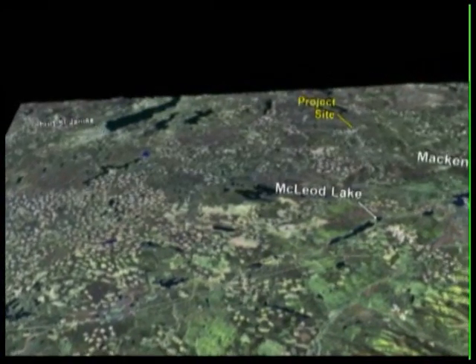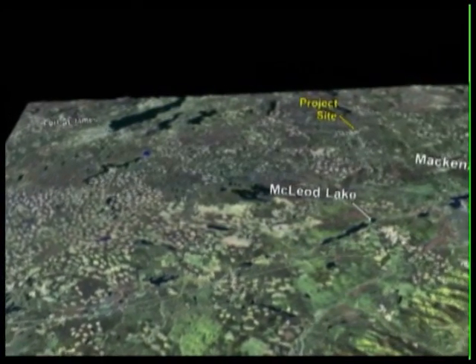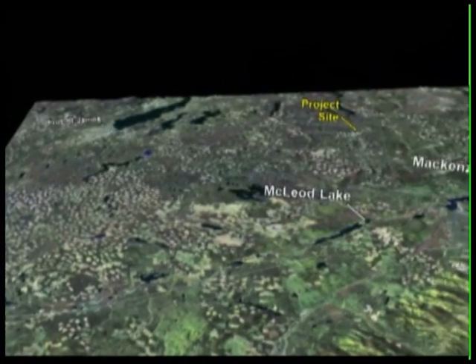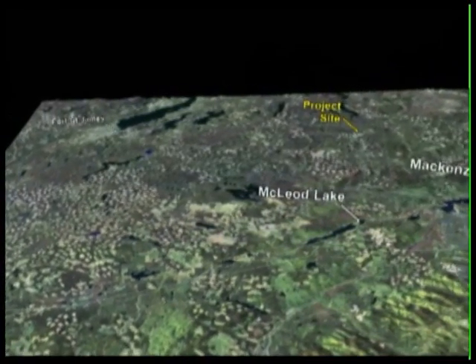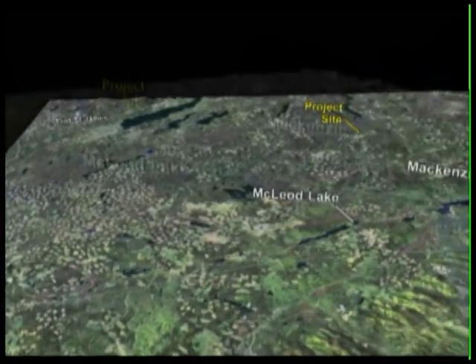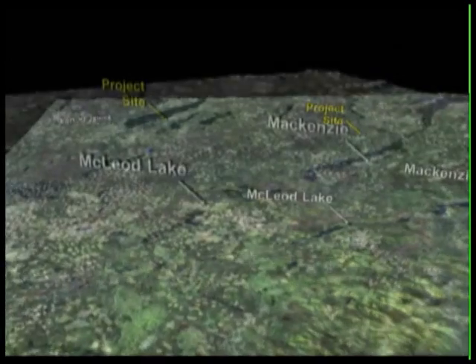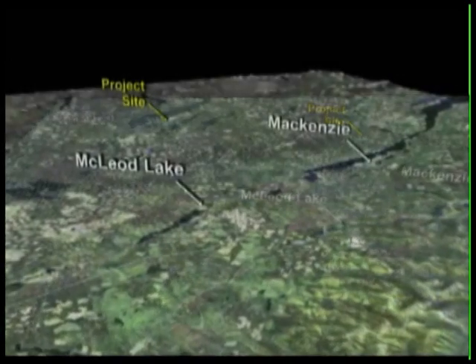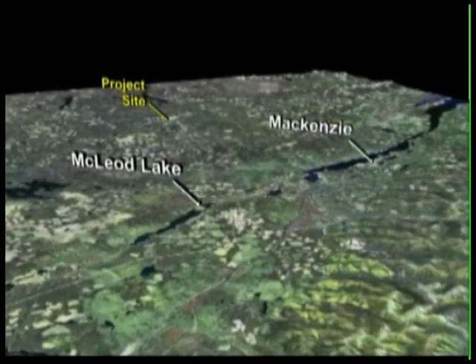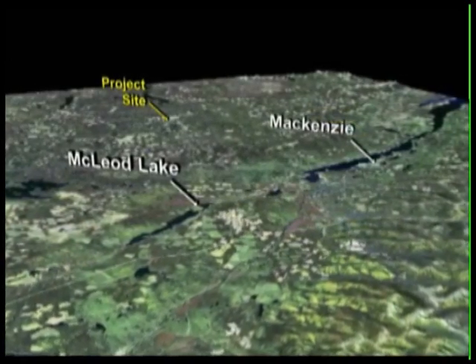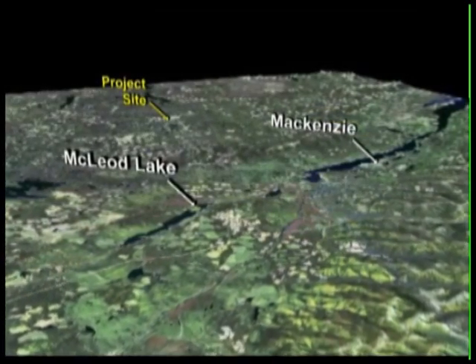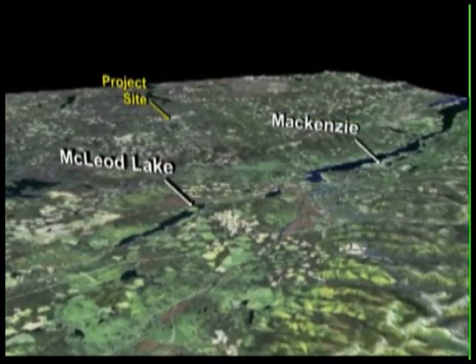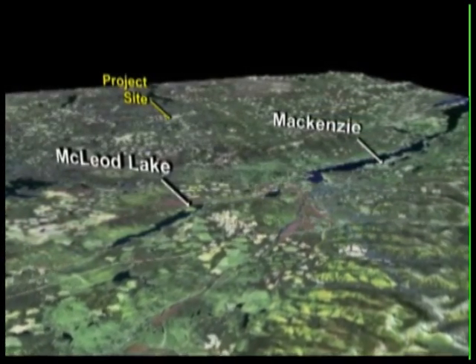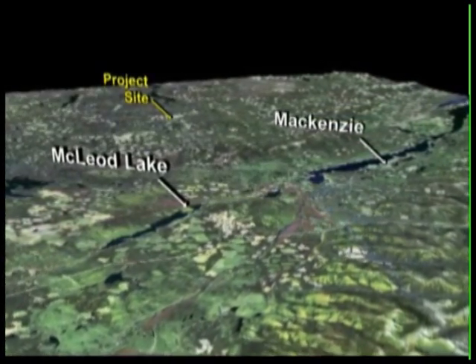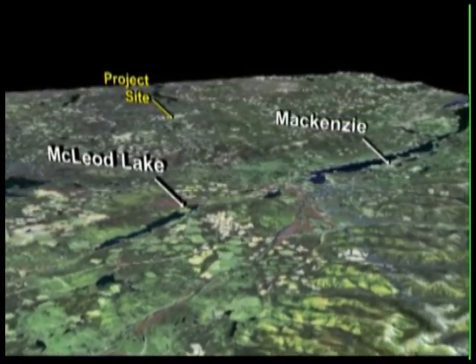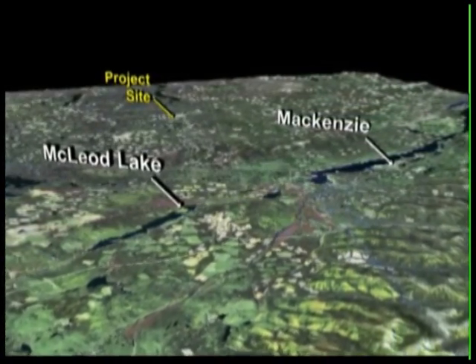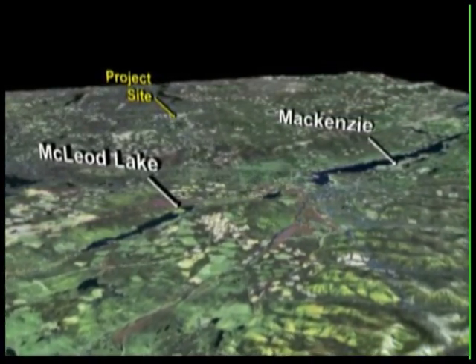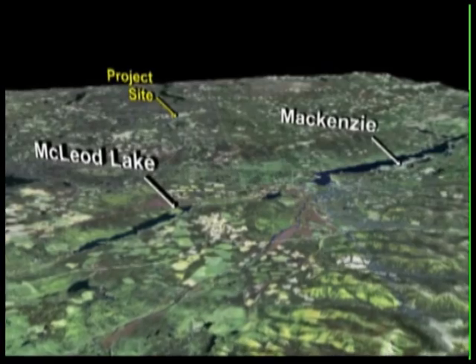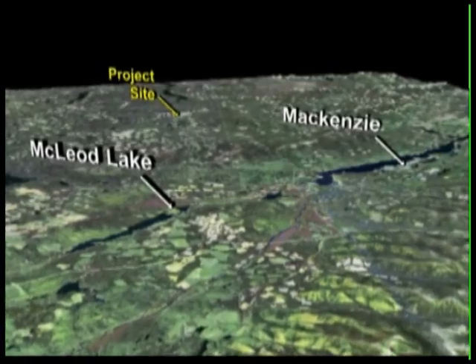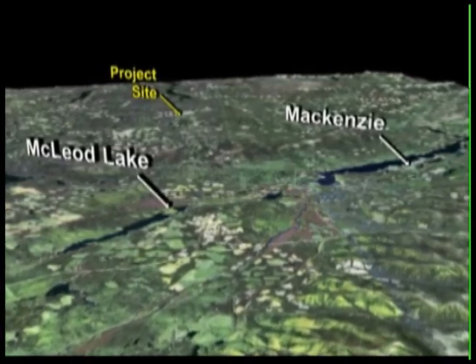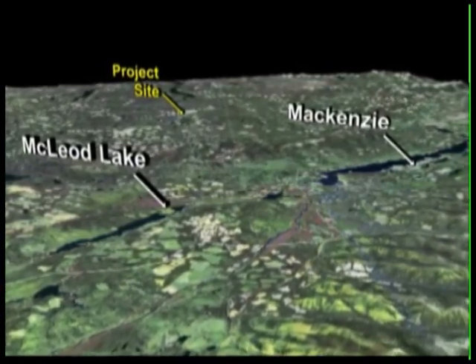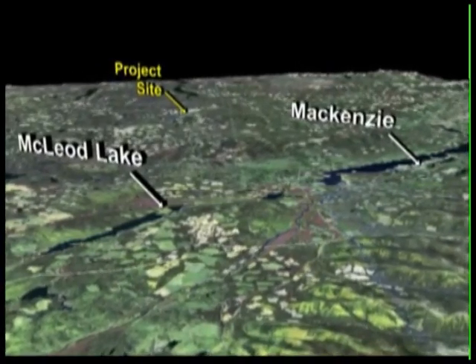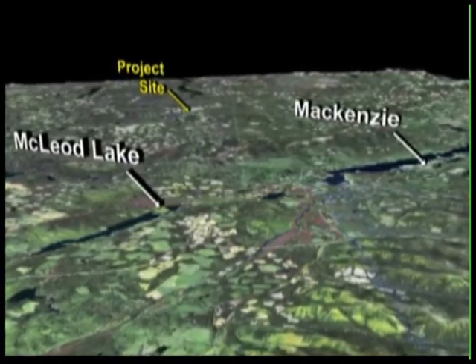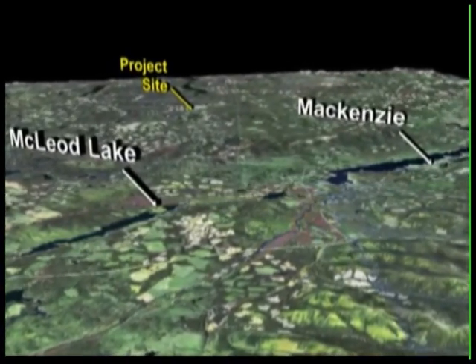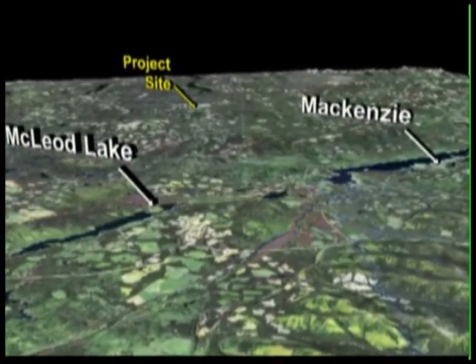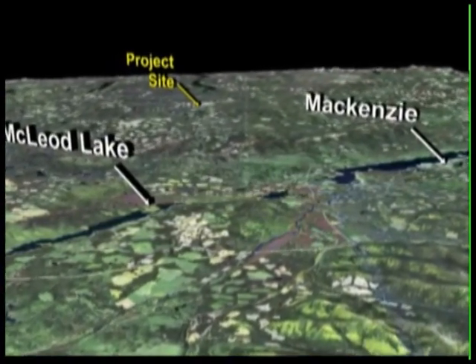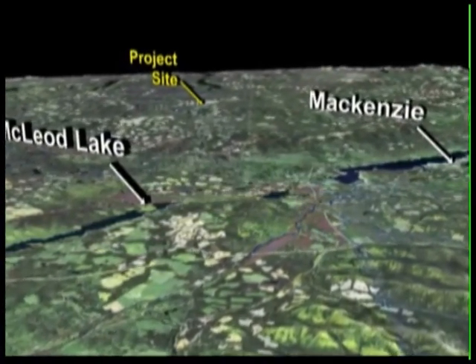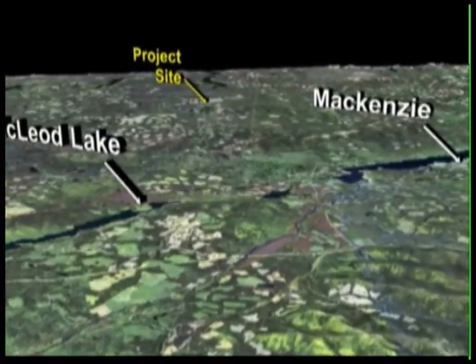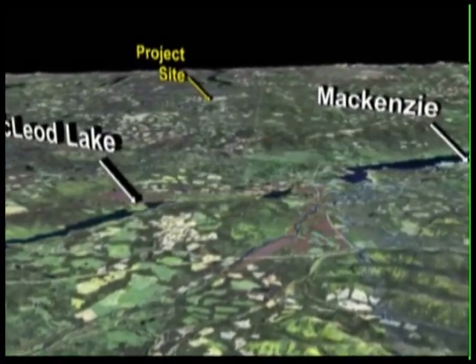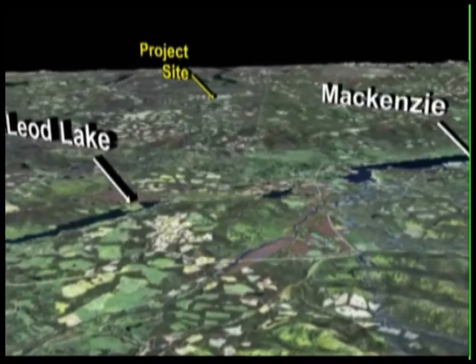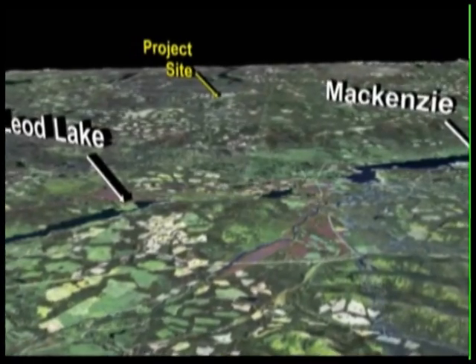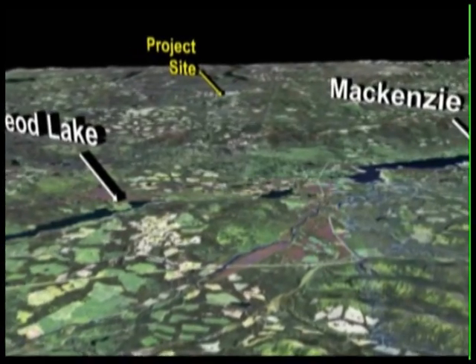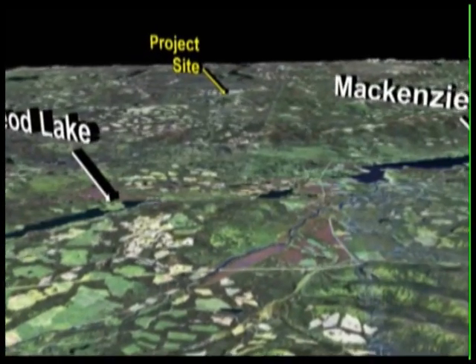Thompson Creek's Mount Milligan Mine is located within the Omineca Mining District in north-central British Columbia. It is approximately 155 kilometers northwest of Prince George and 86 kilometers north of Fort St. James.